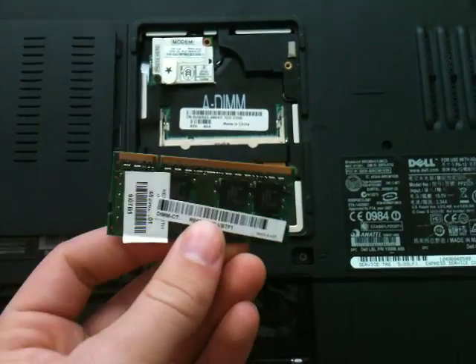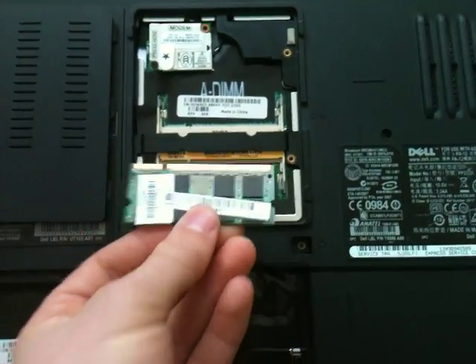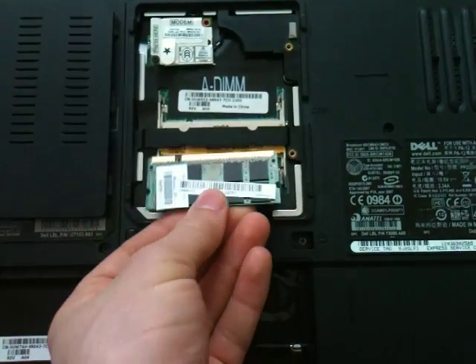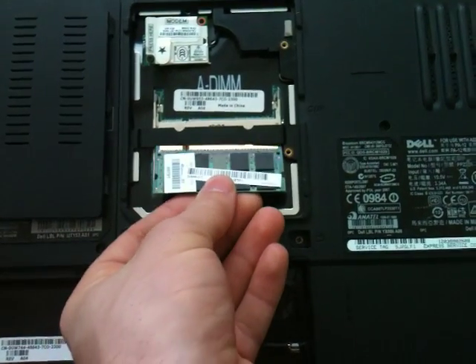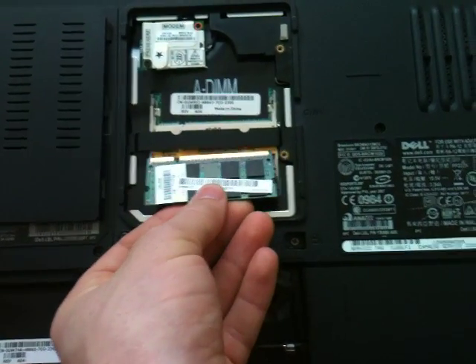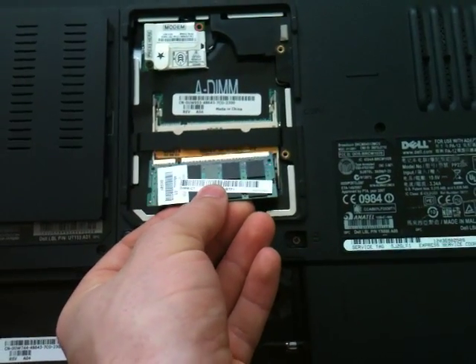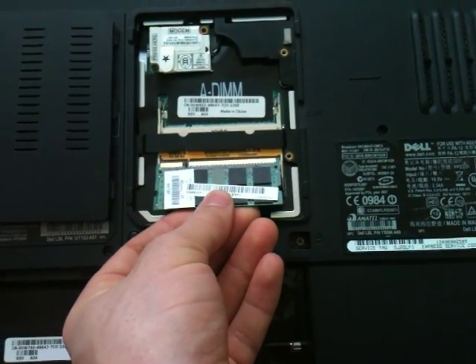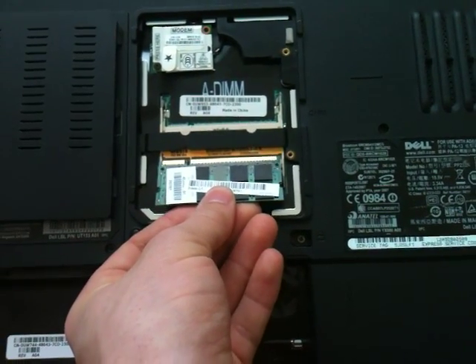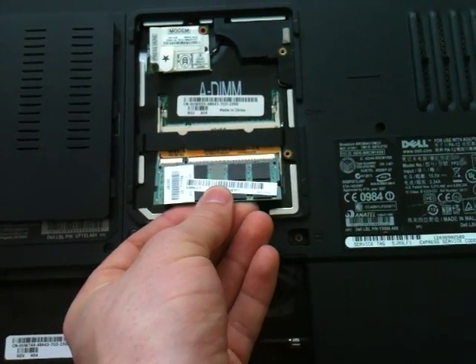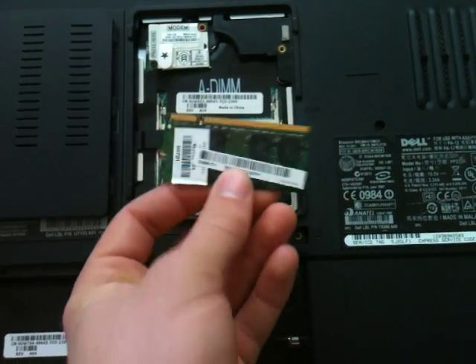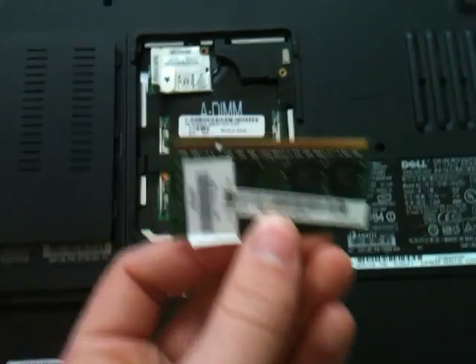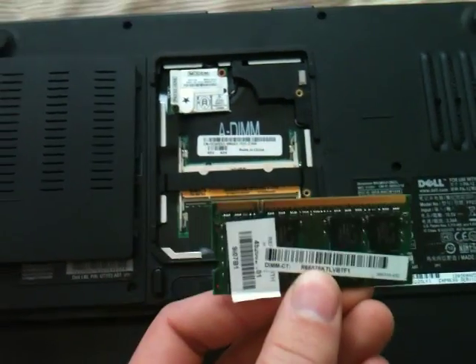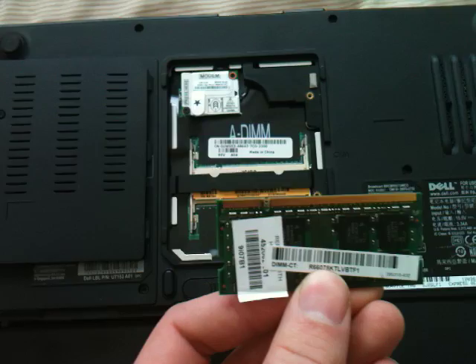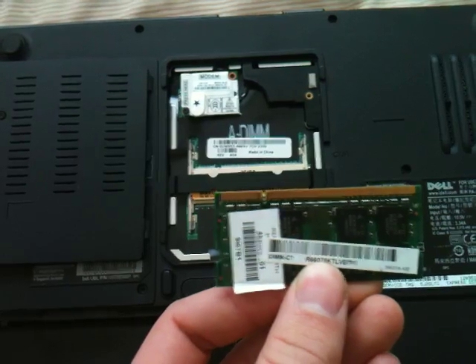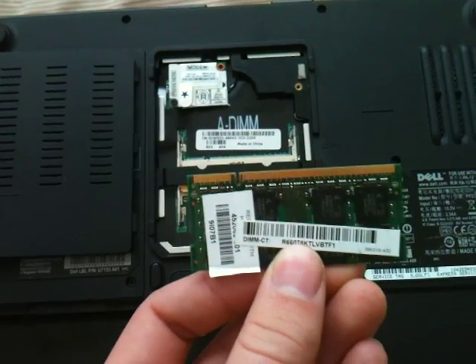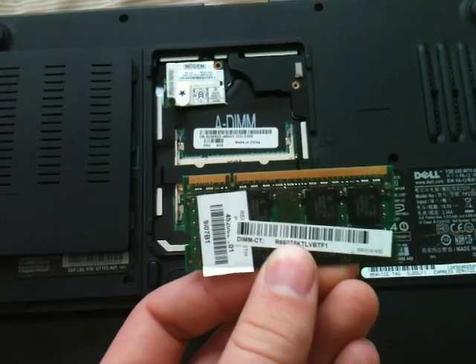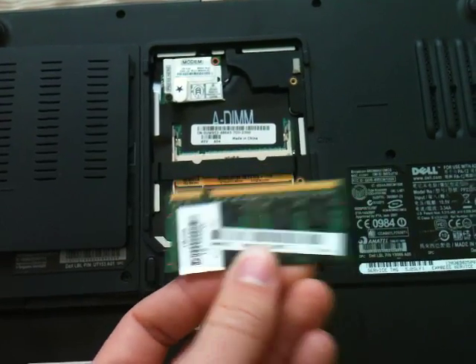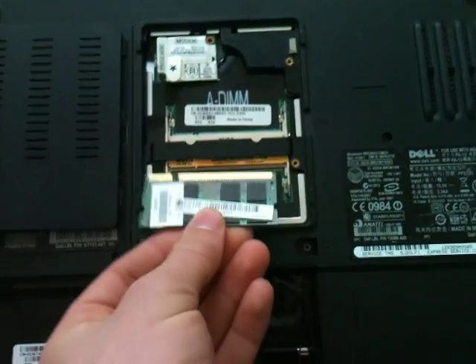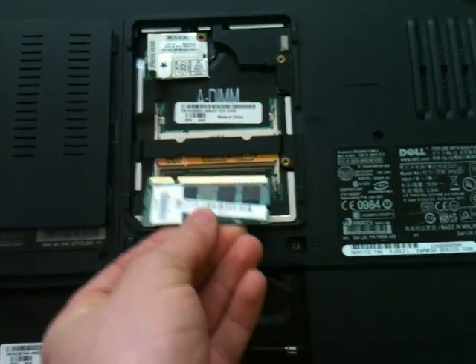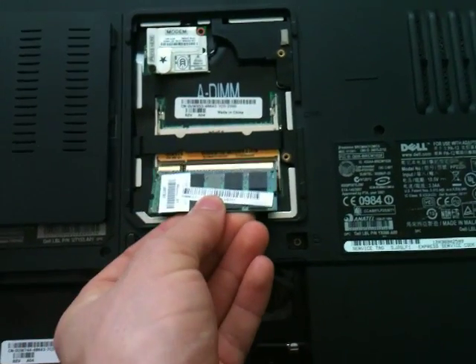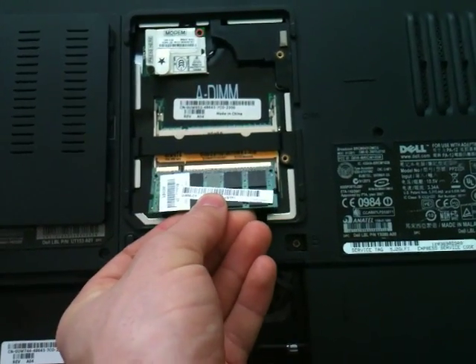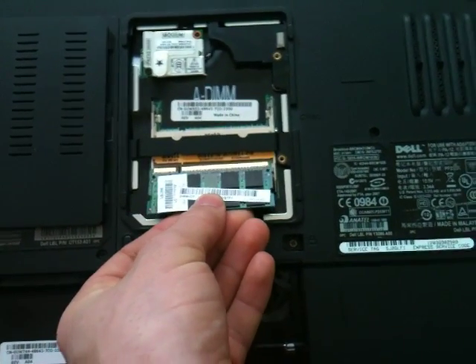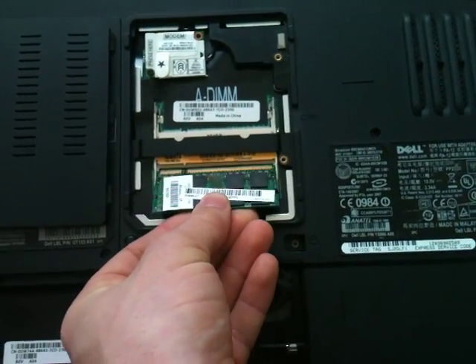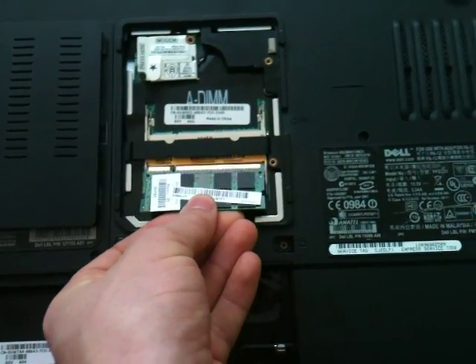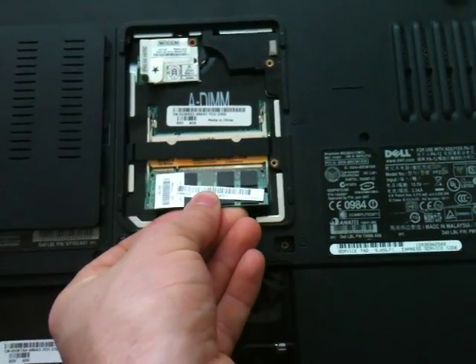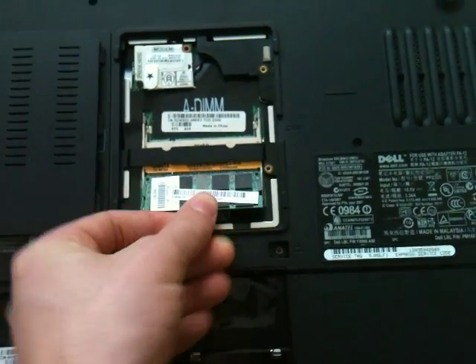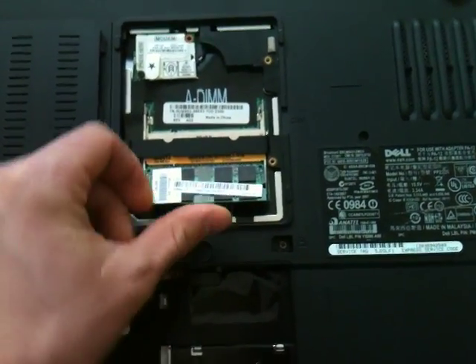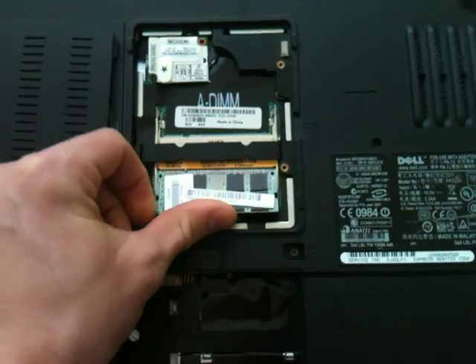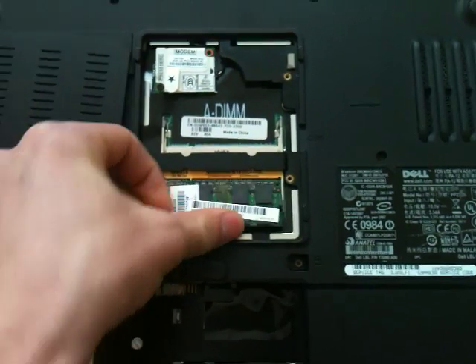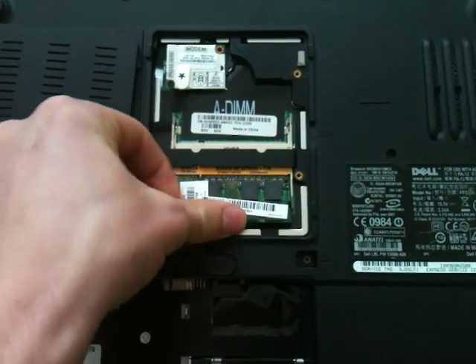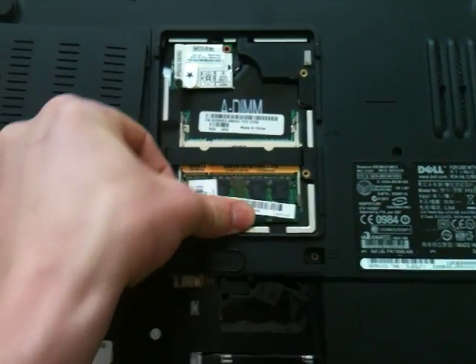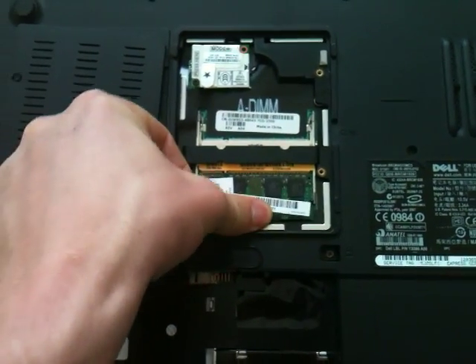Now just replace it simply by putting it back in the groove — you can see the groove right here. You want to match that up with this, and just pop it in like that.